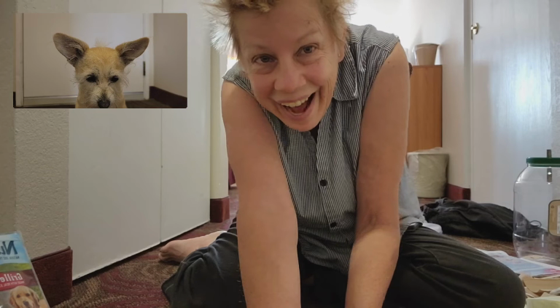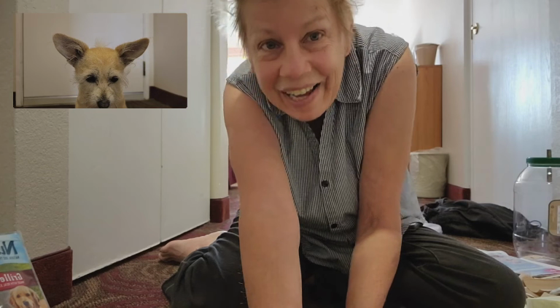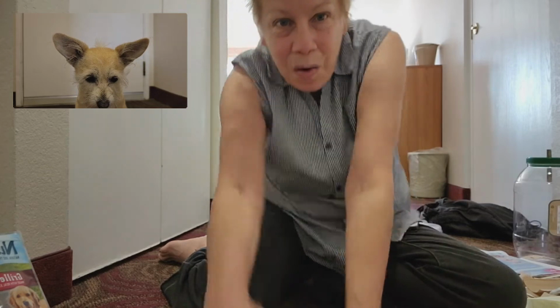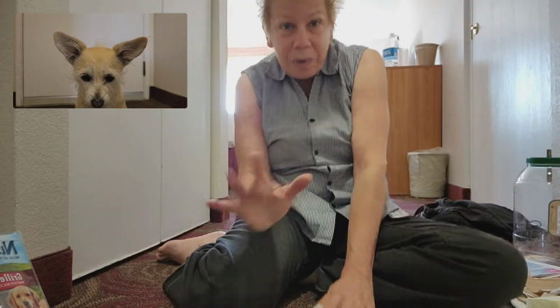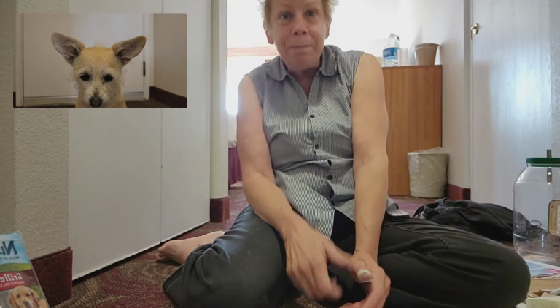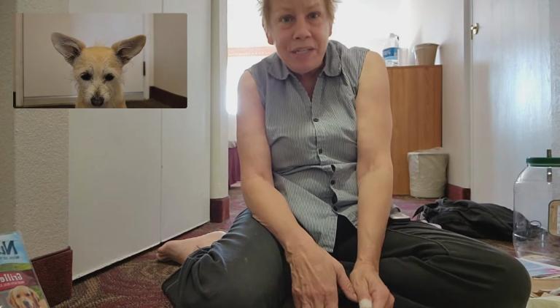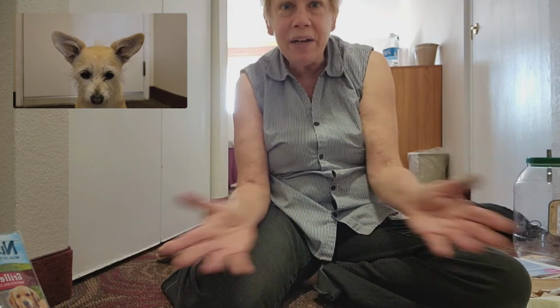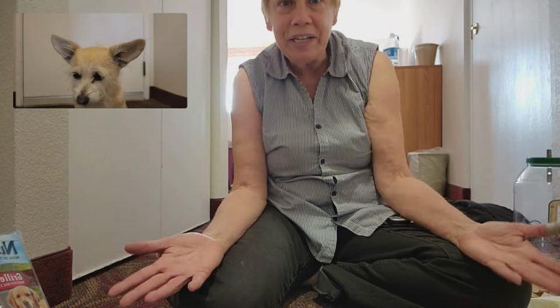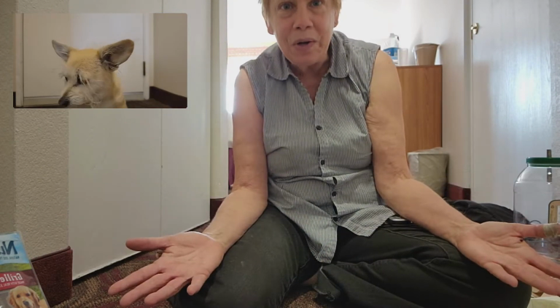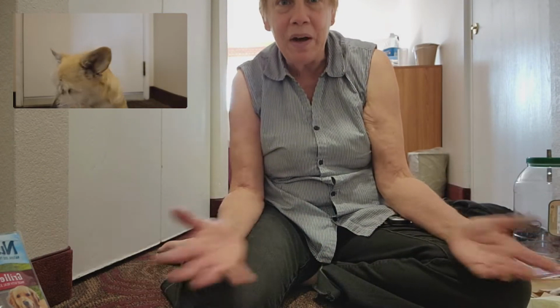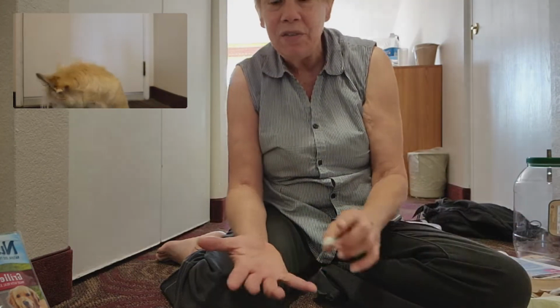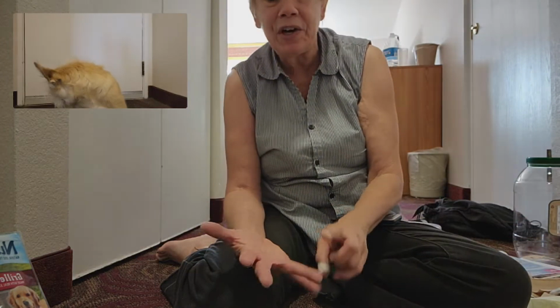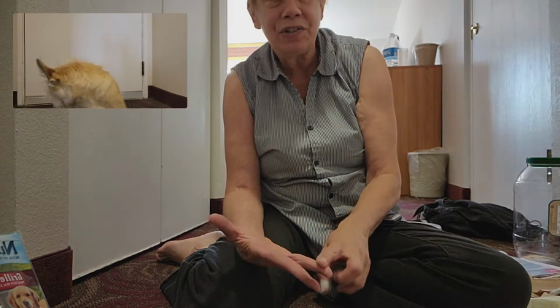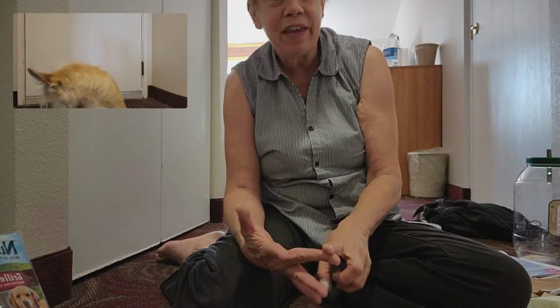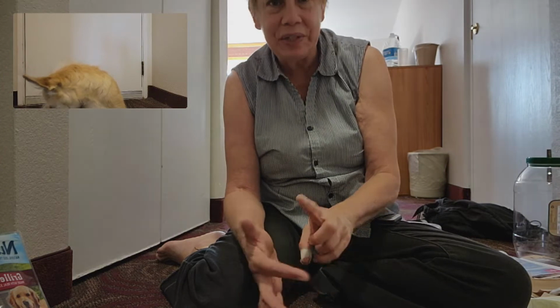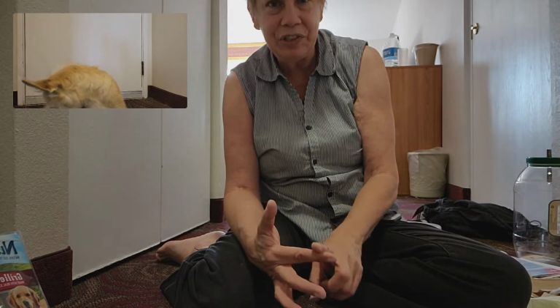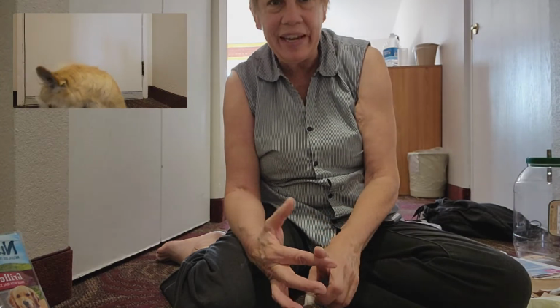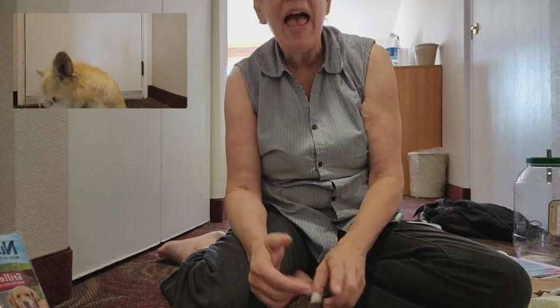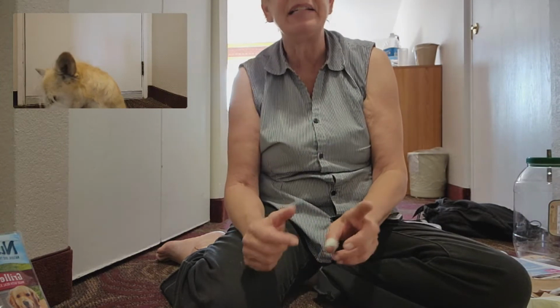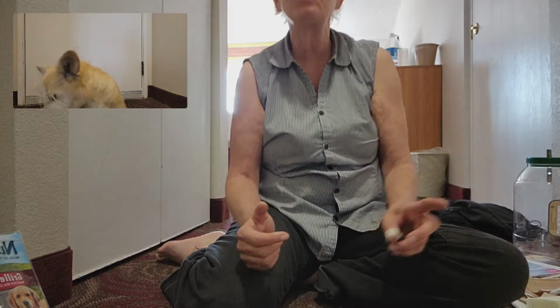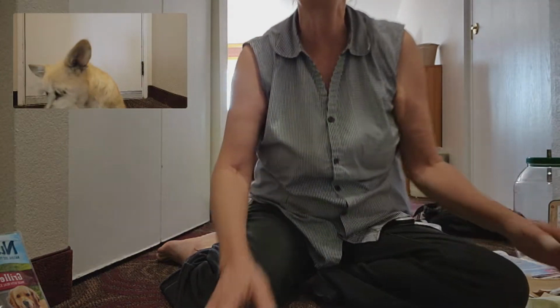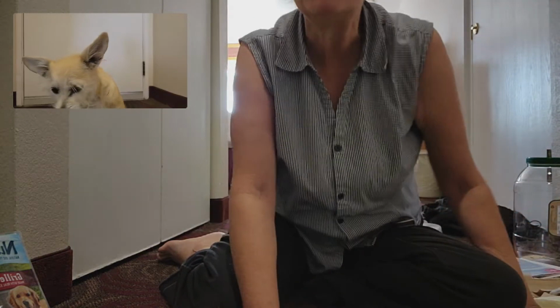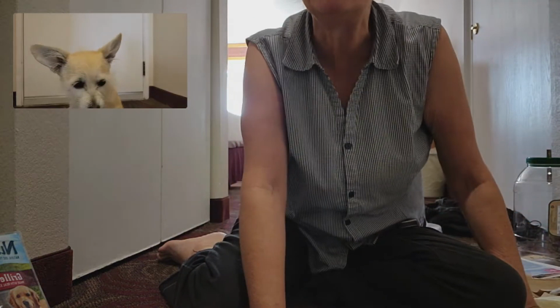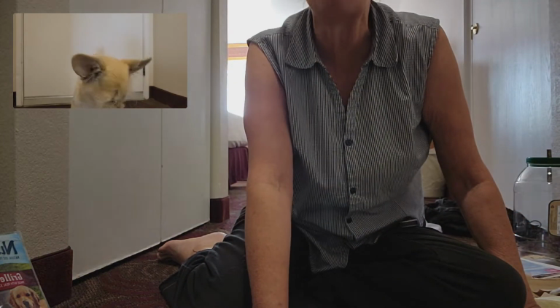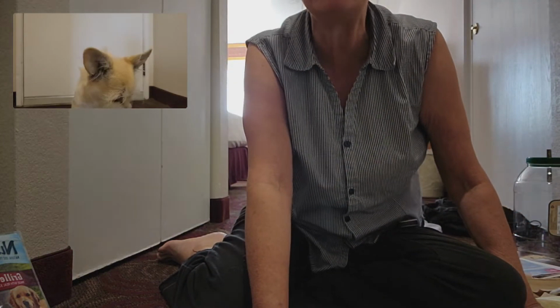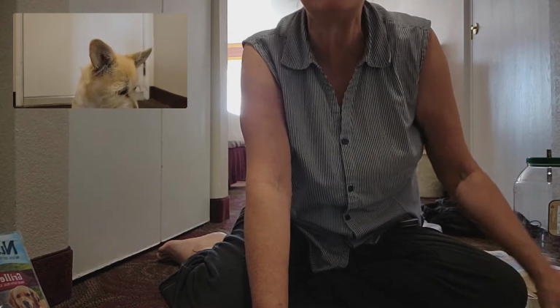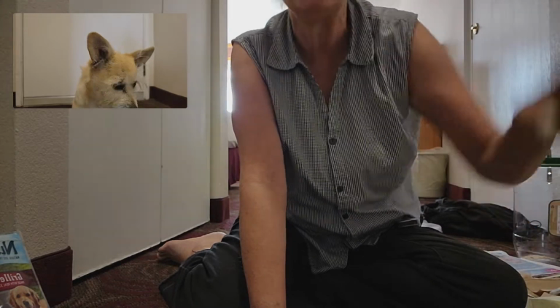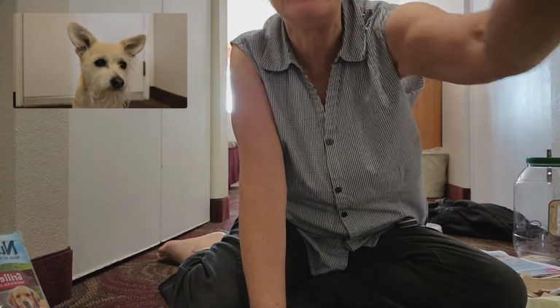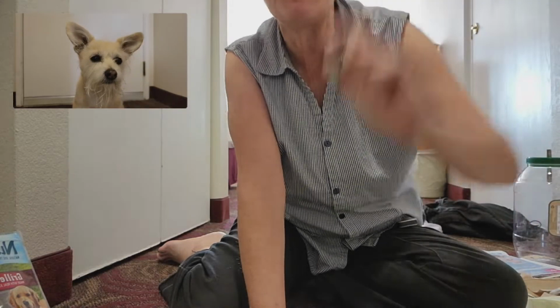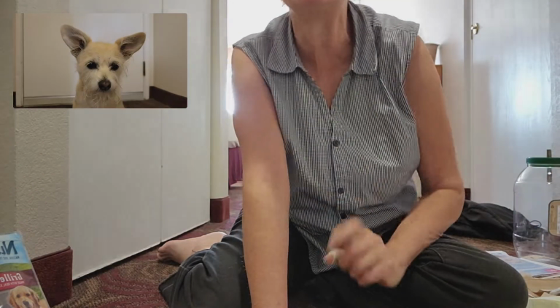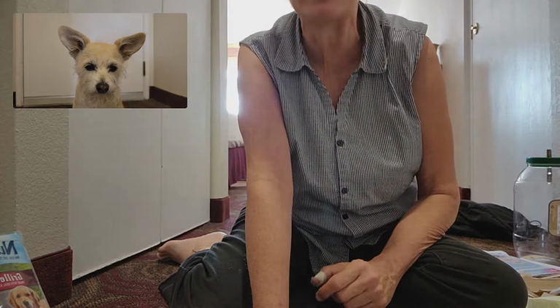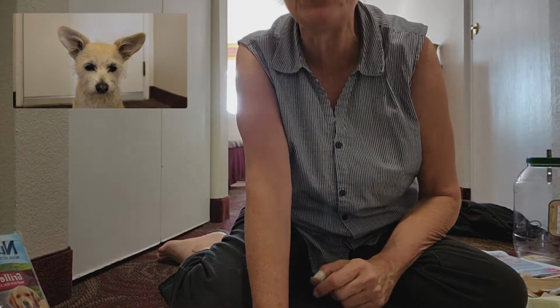Hi, welcome to basic potty training 101 for your car, truck, van, or SUV. And Miss Lucy, do you need some potty training? Yes, you do.